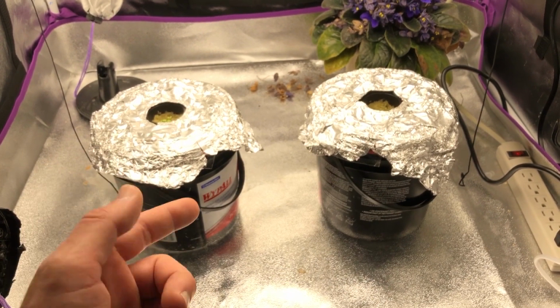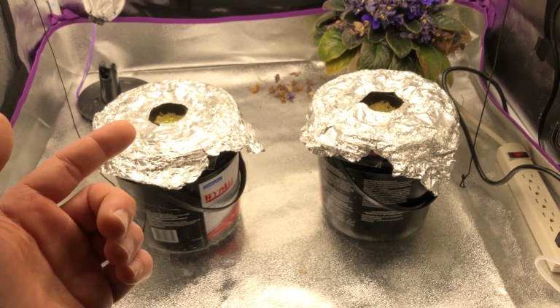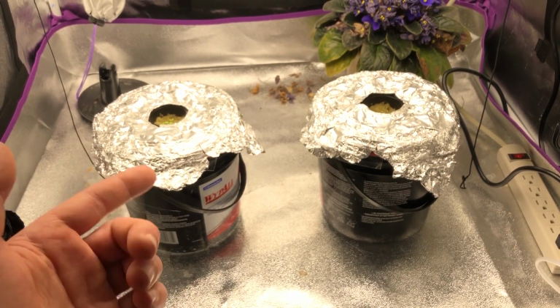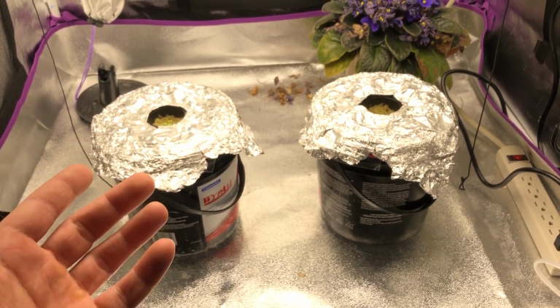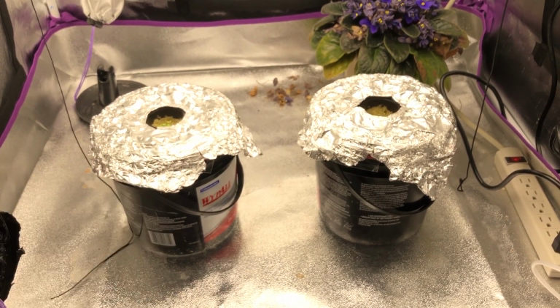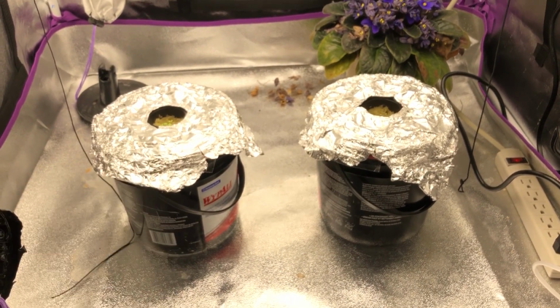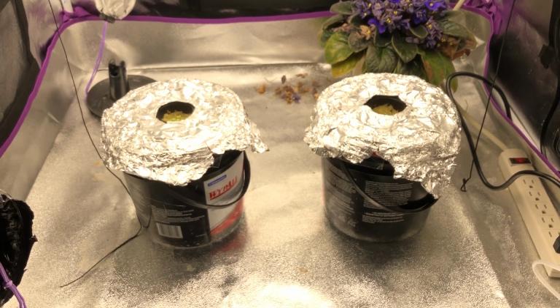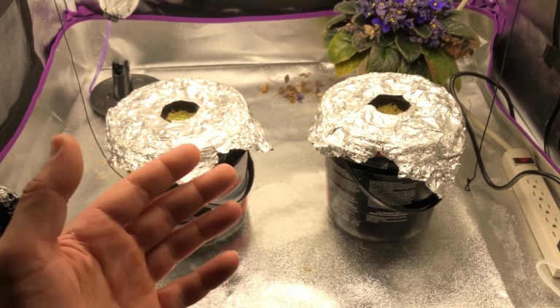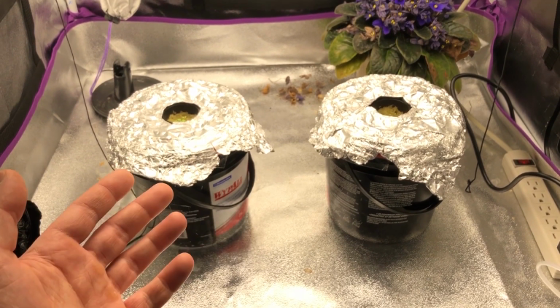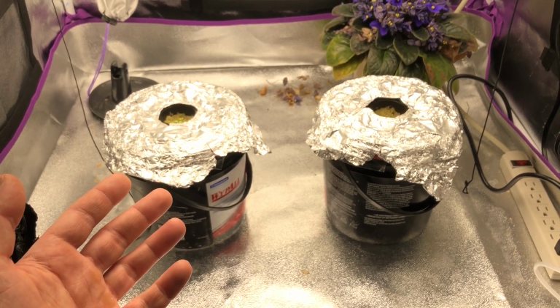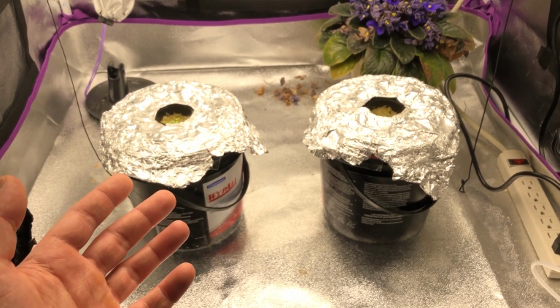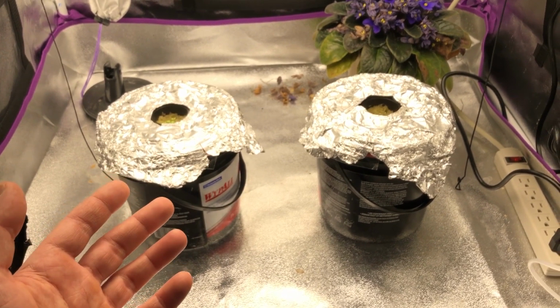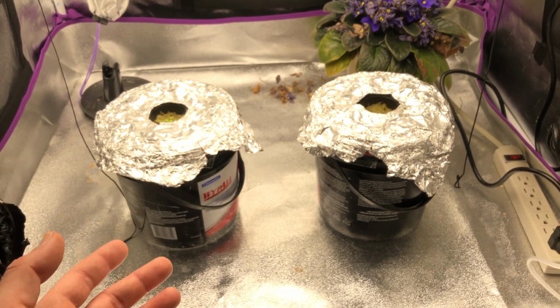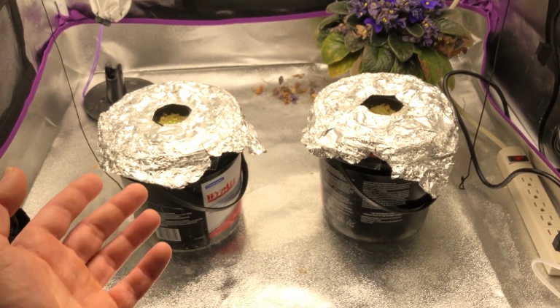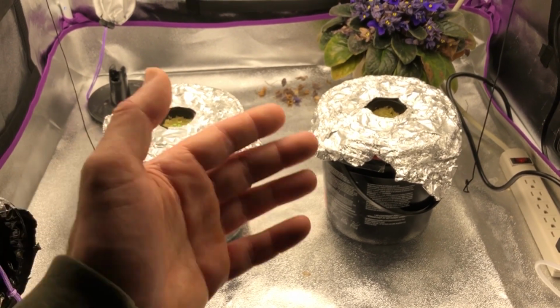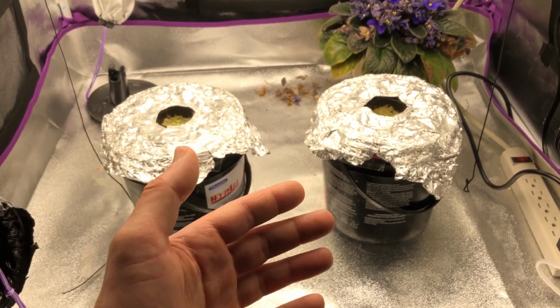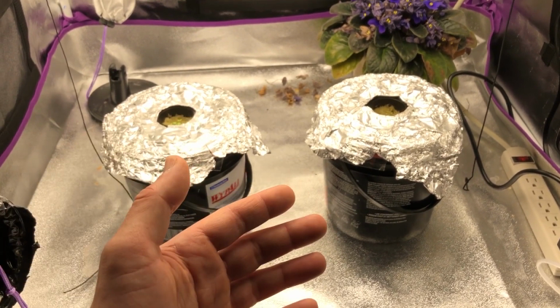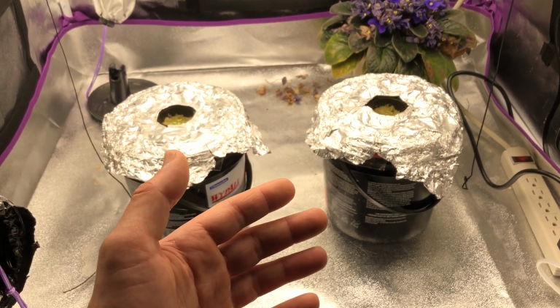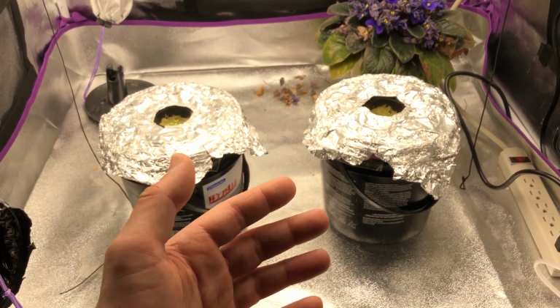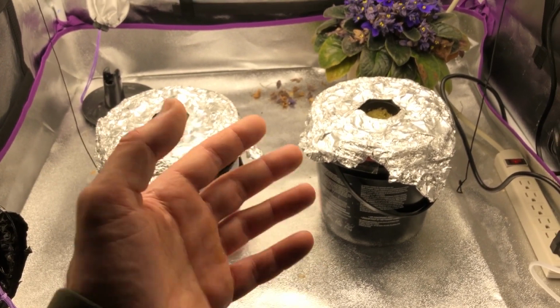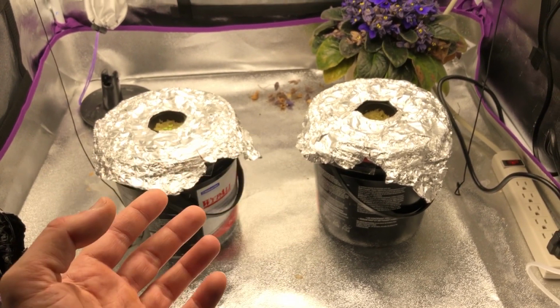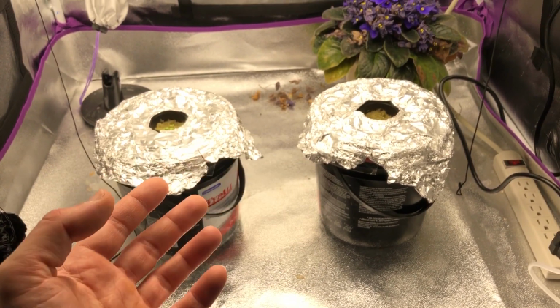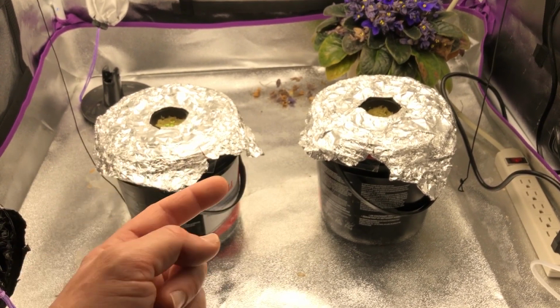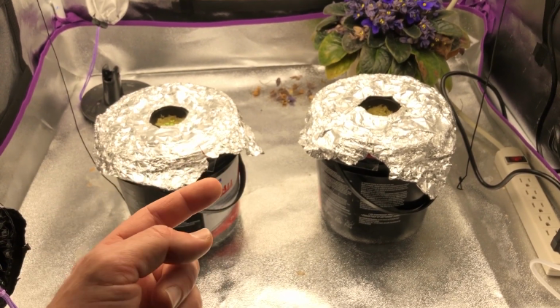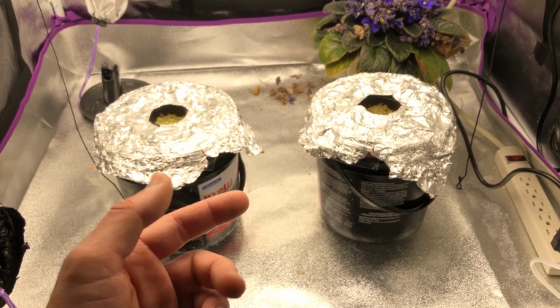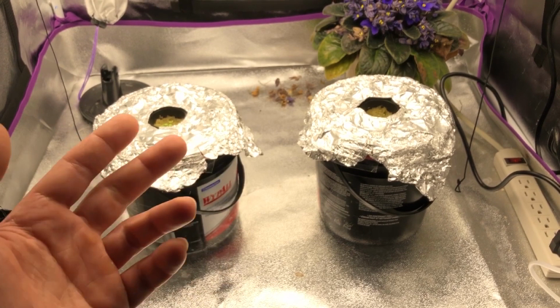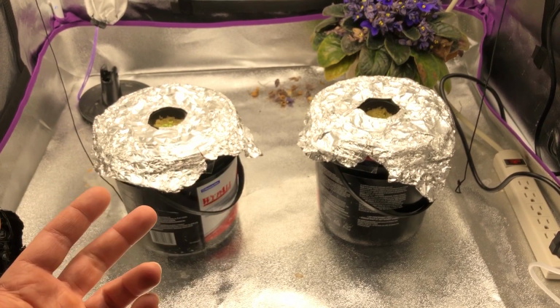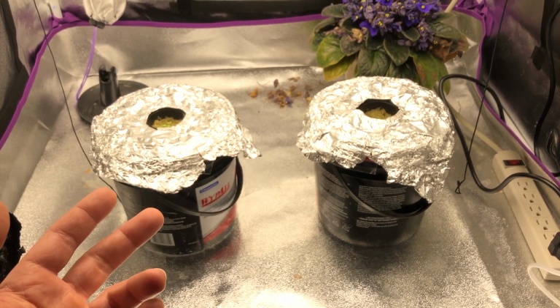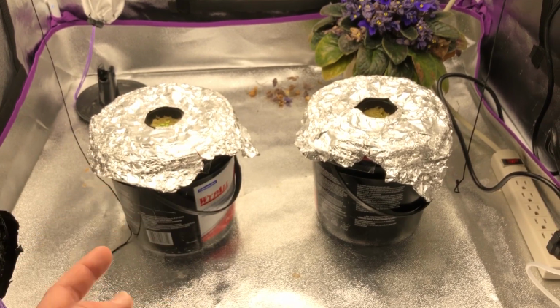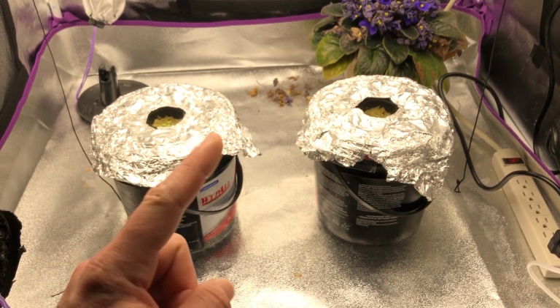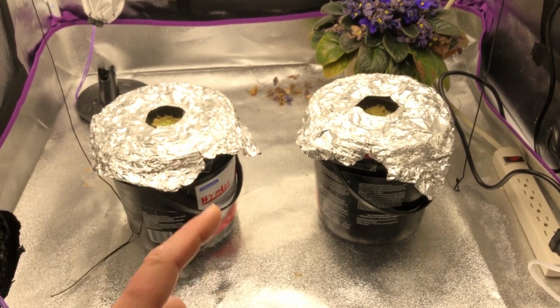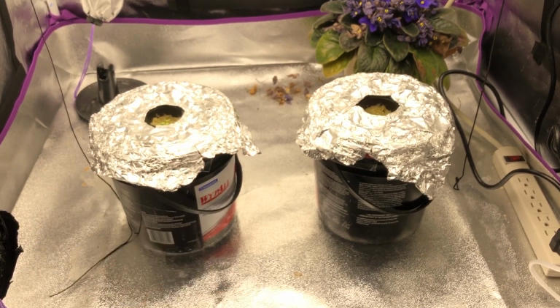That 140 ppm matches my tap water, which actually comes out of Lake Erie. We're going to grow these lettuce heads out and come back at the end of this video once they're done — or sooner if warranted.